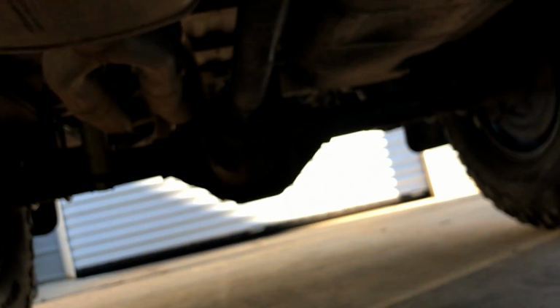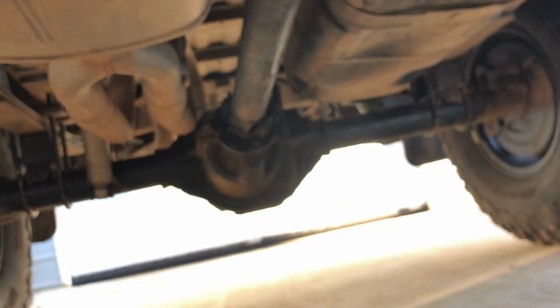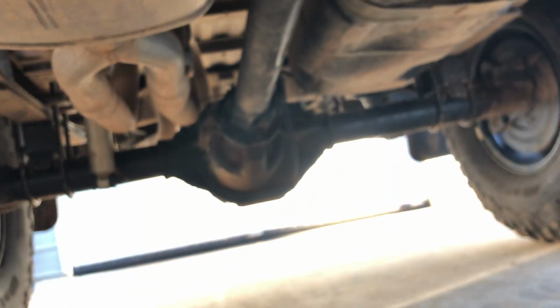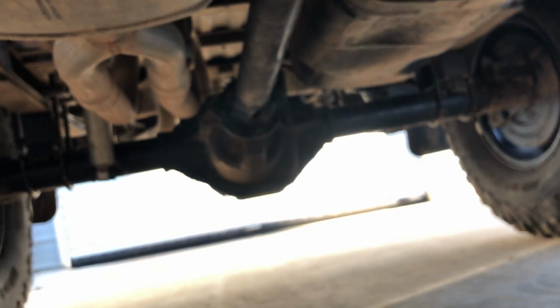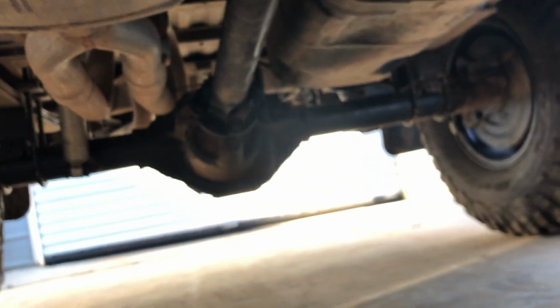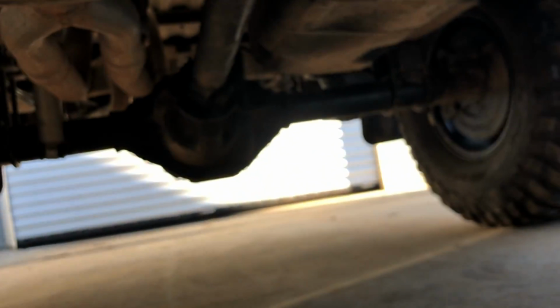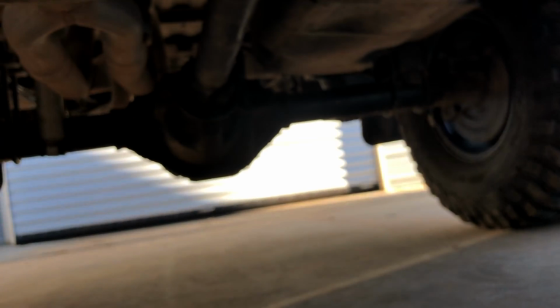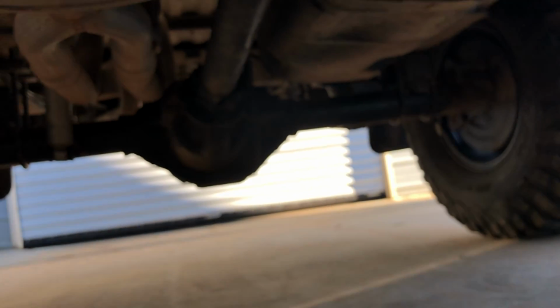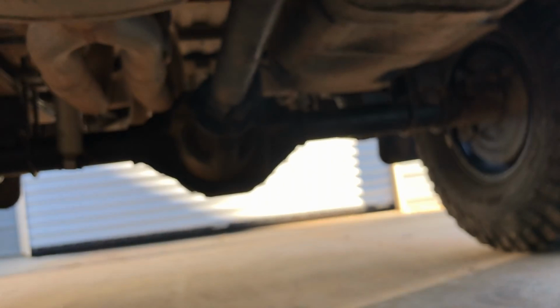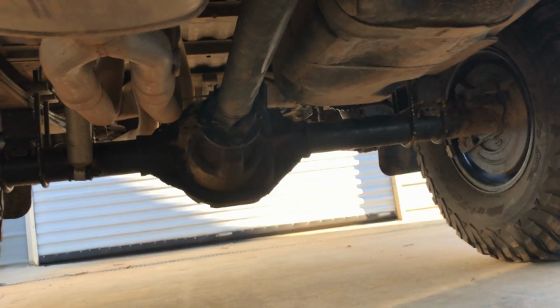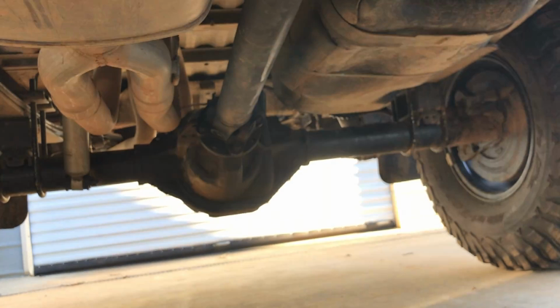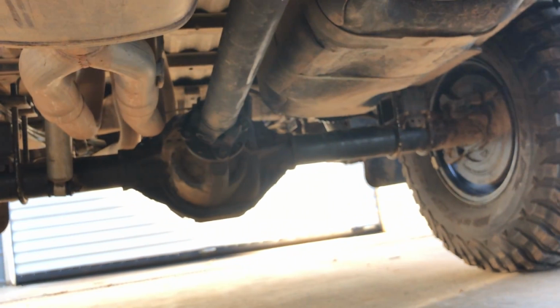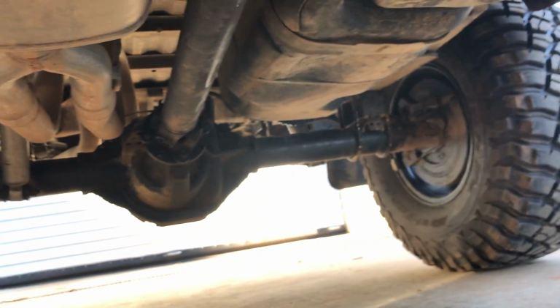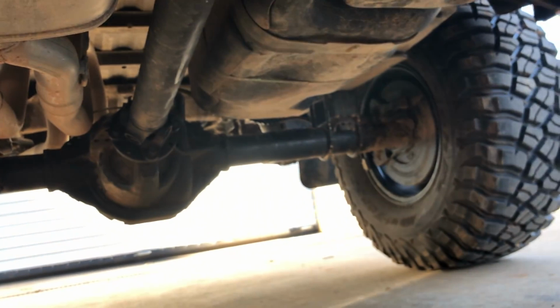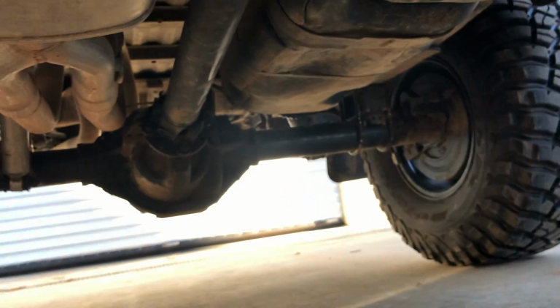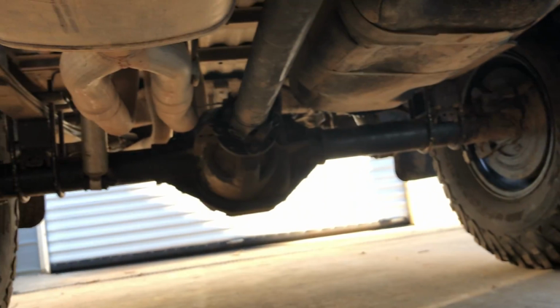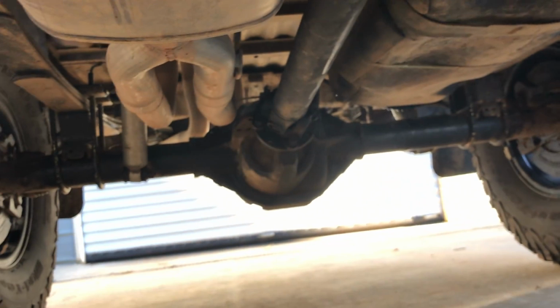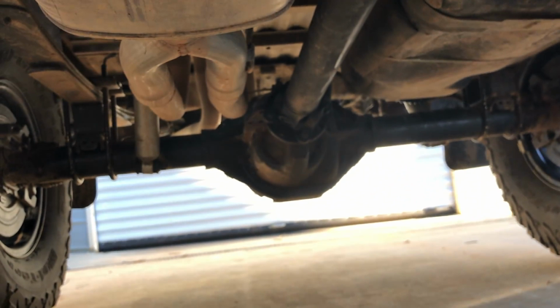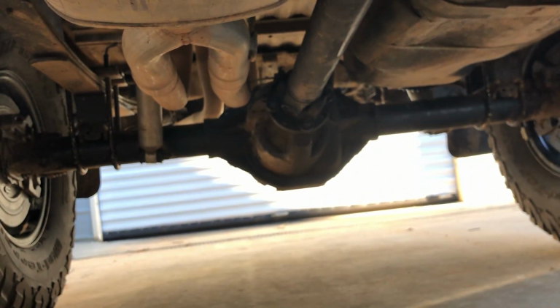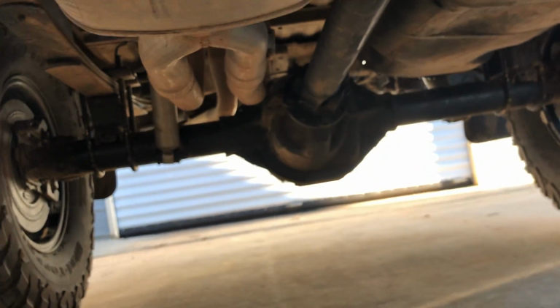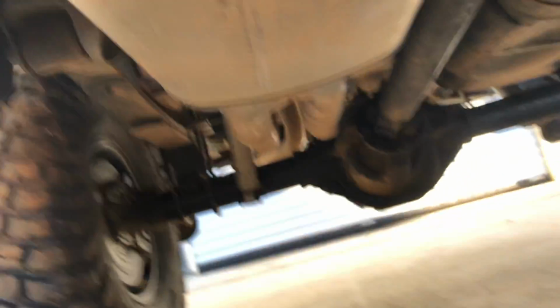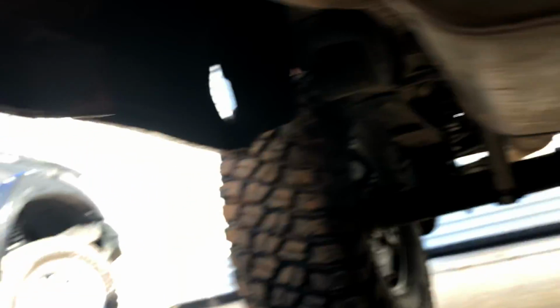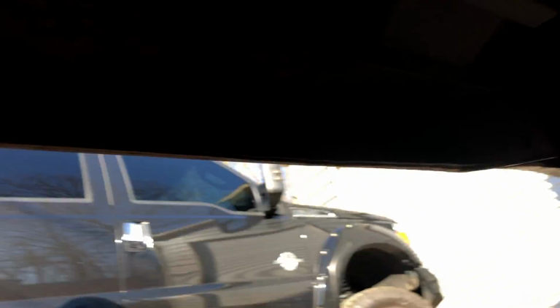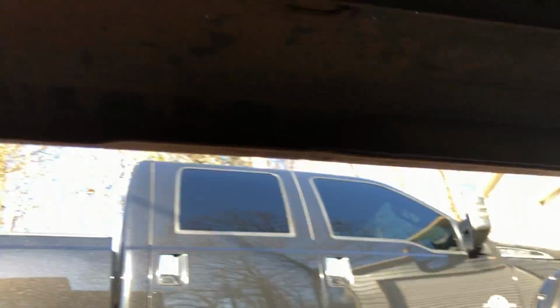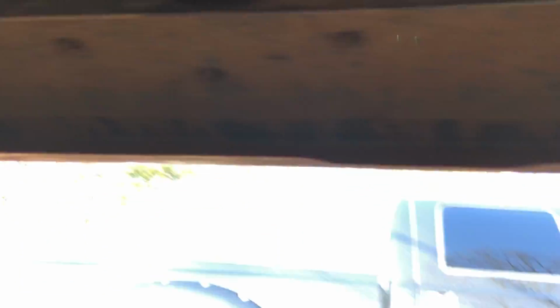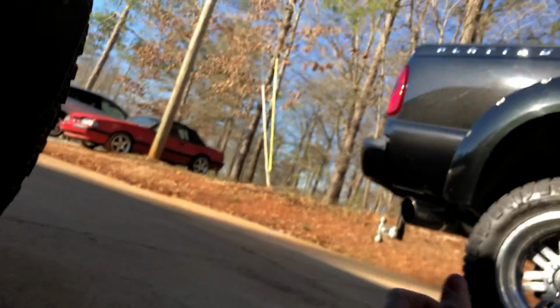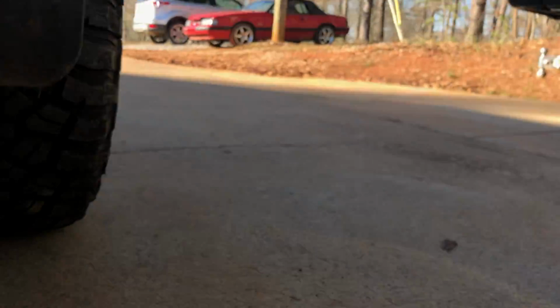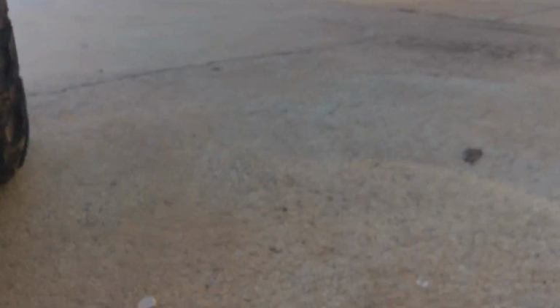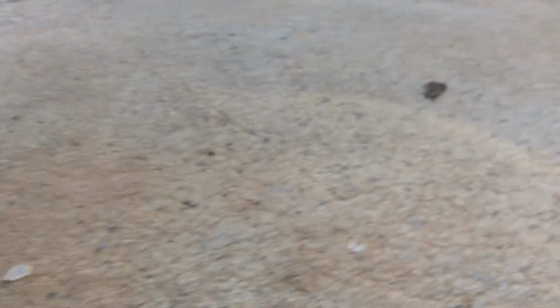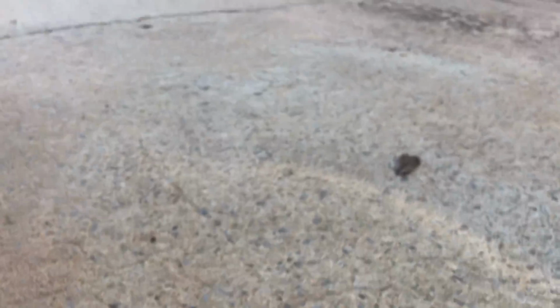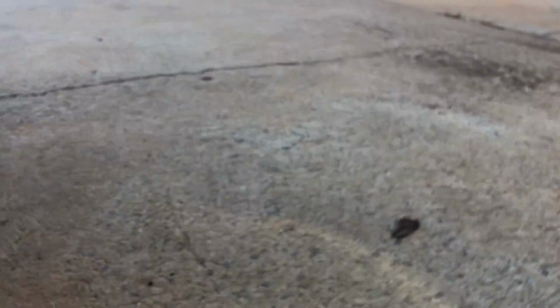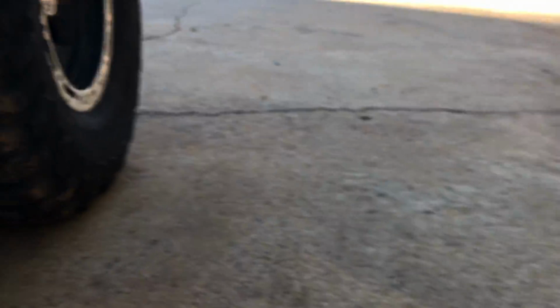The rear end is also out of the Mountaineer — an 8.8 with 3.73 gears and a limited slip, and it does work.